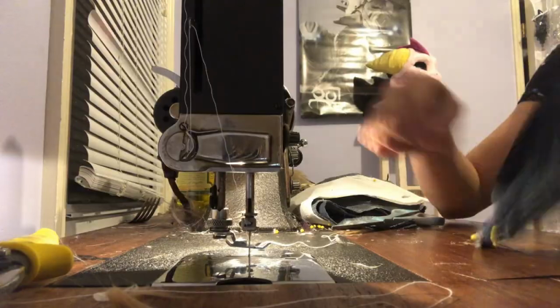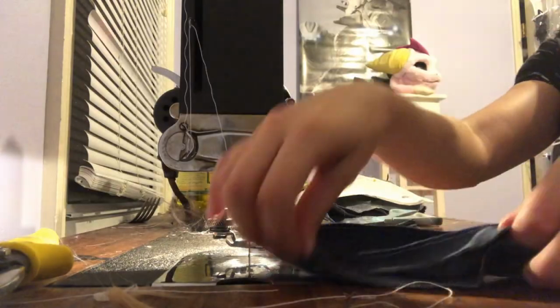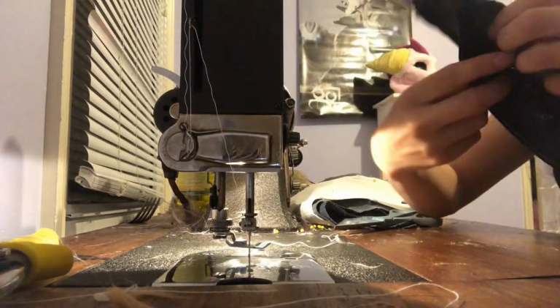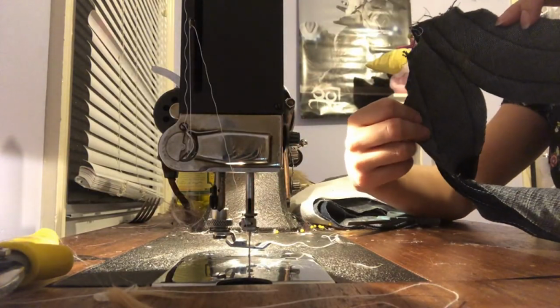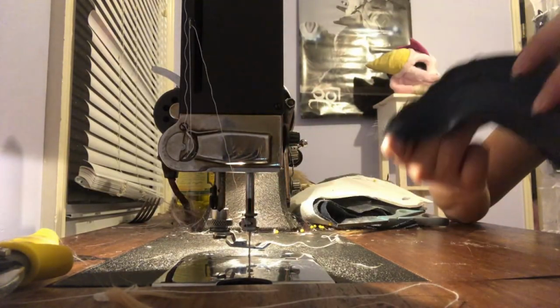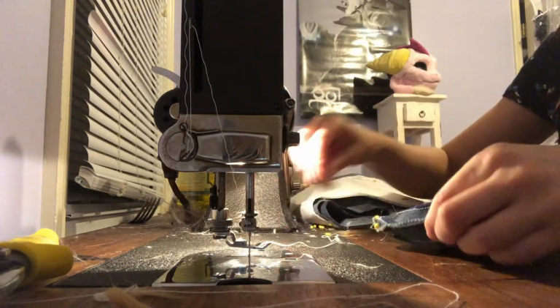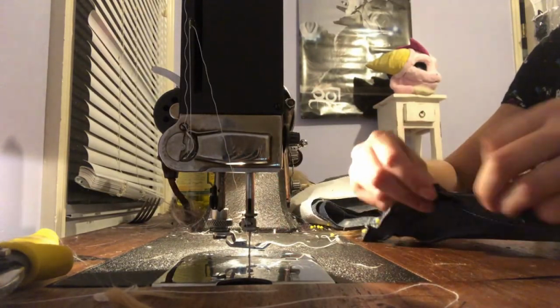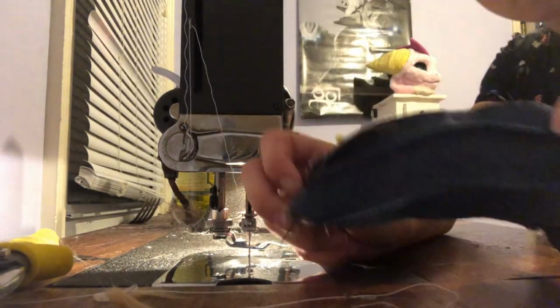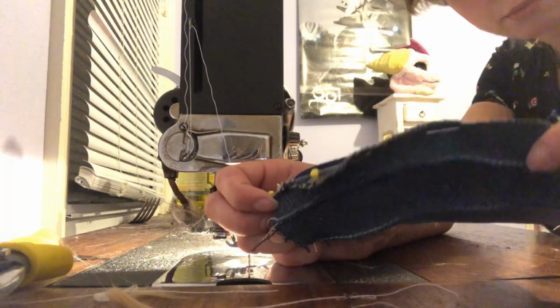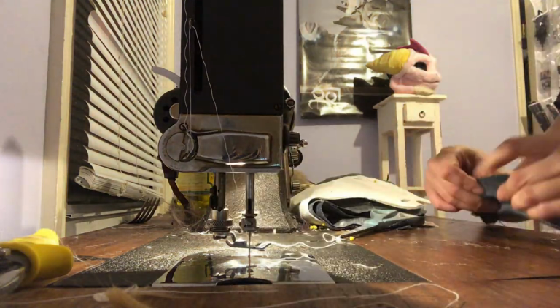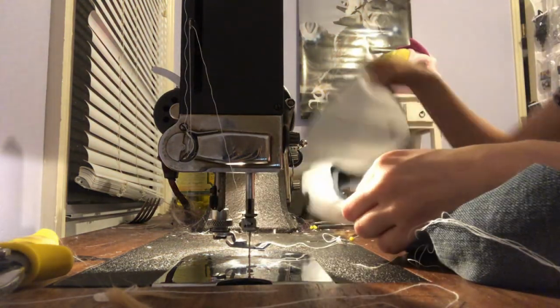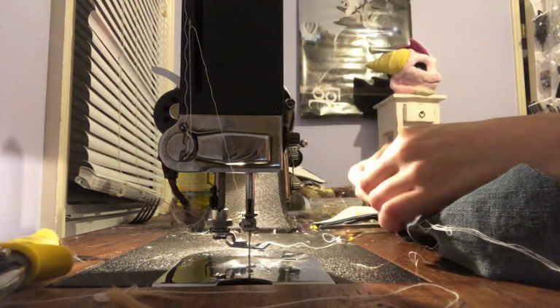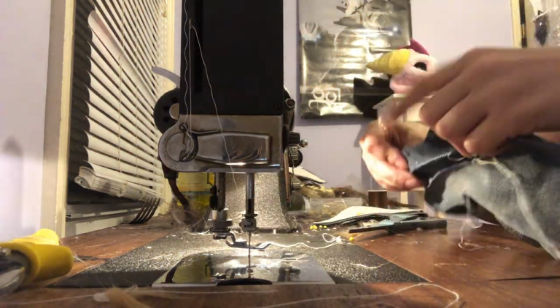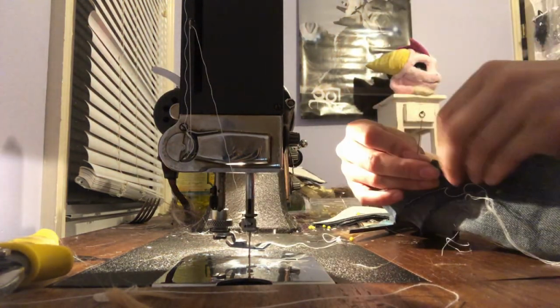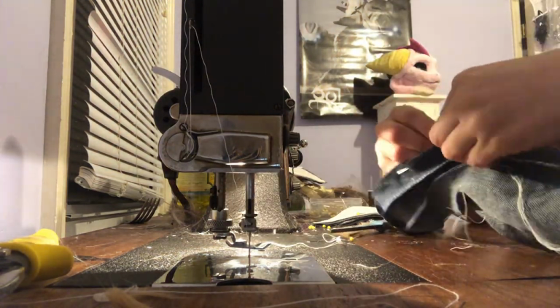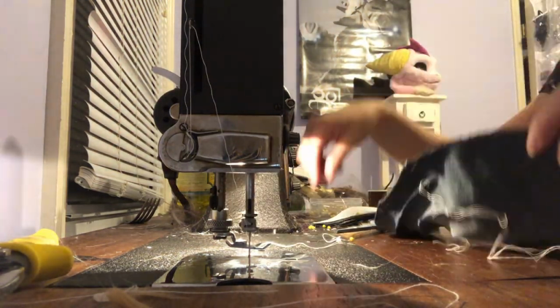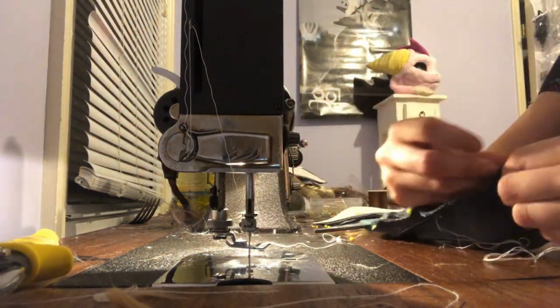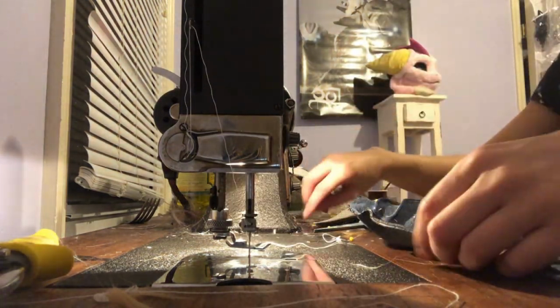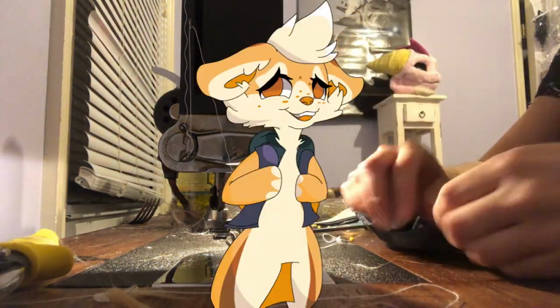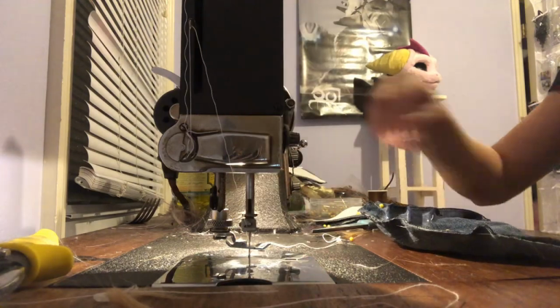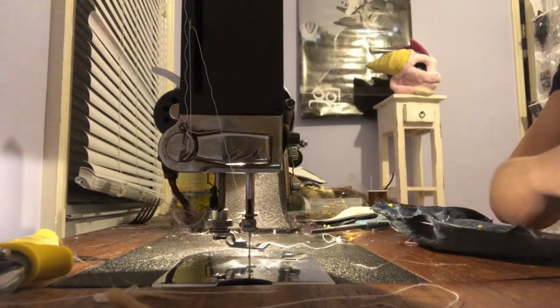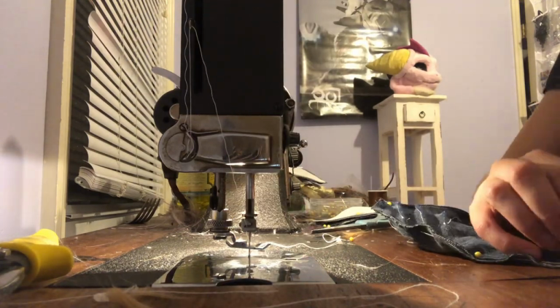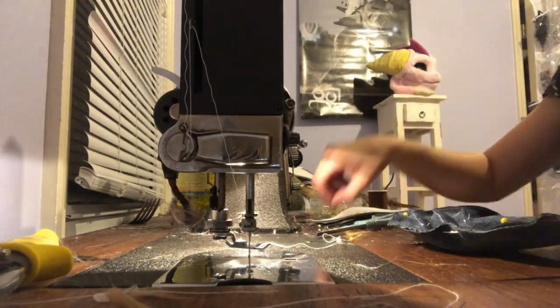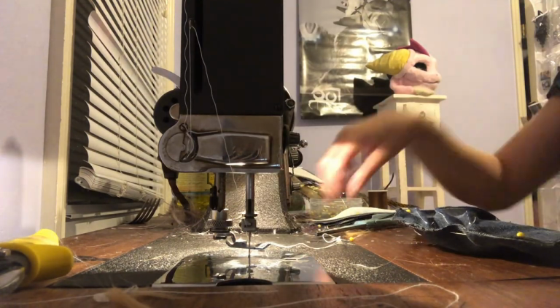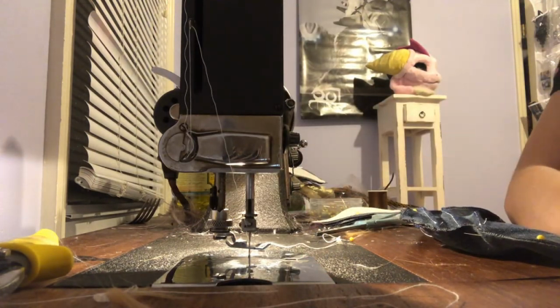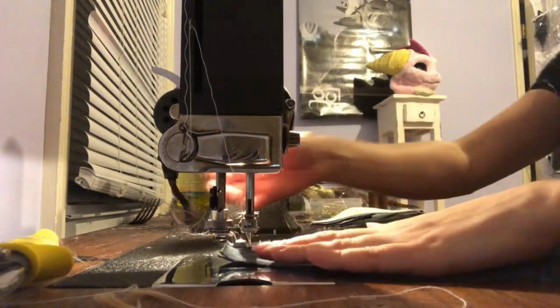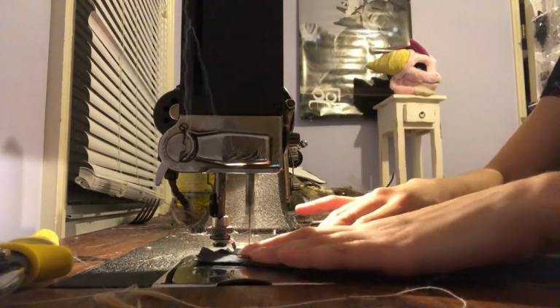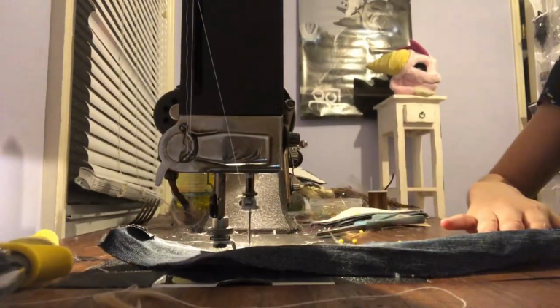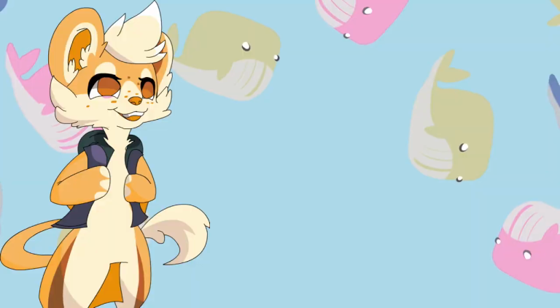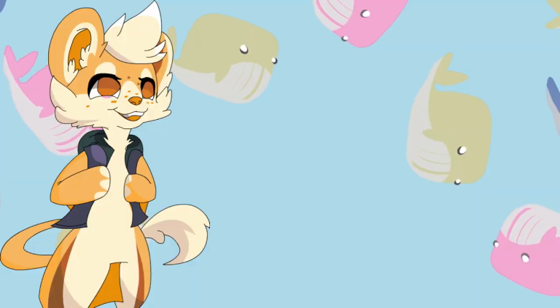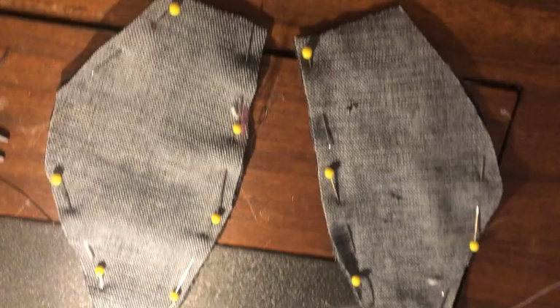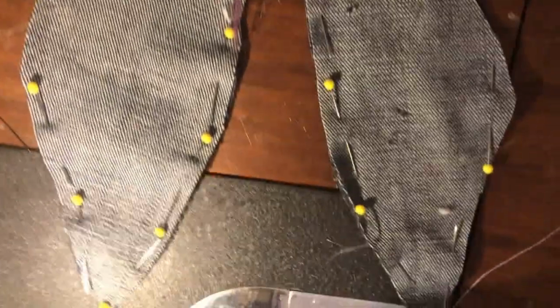Once everything is cut out I start sewing the whale with the wrong side facing me. This can be hand sewn too, but I'm using a machine older than all of my audience according to YouTube. The first thing I sew is the ridges in the bottom of the whale — just follow the marker.